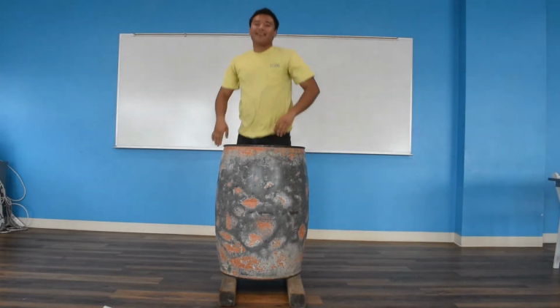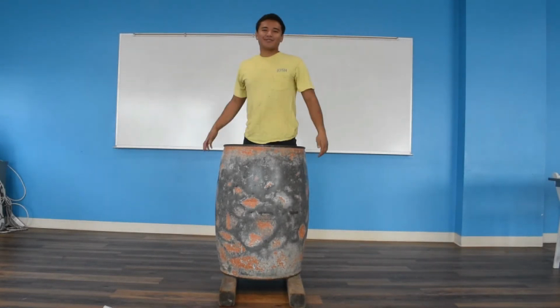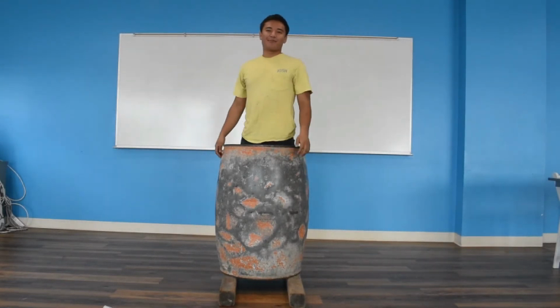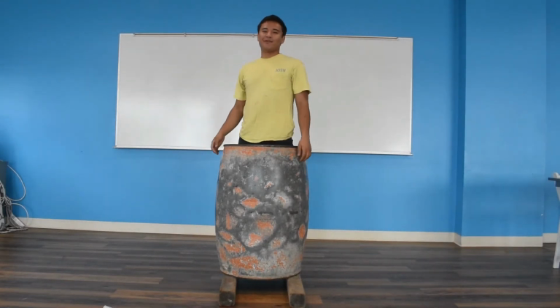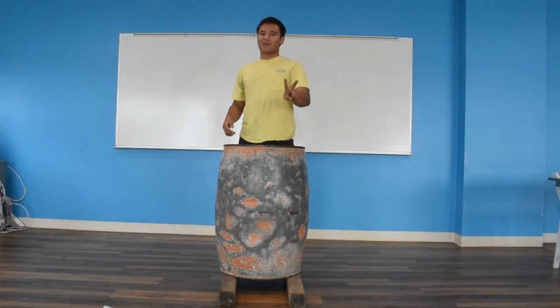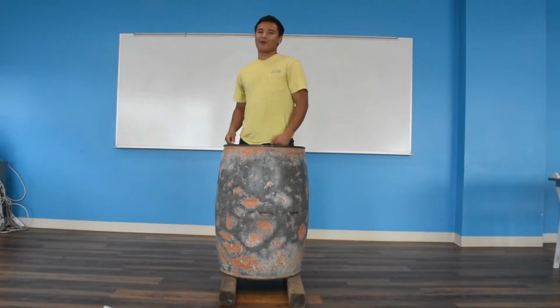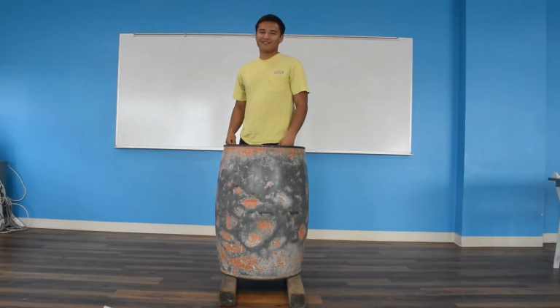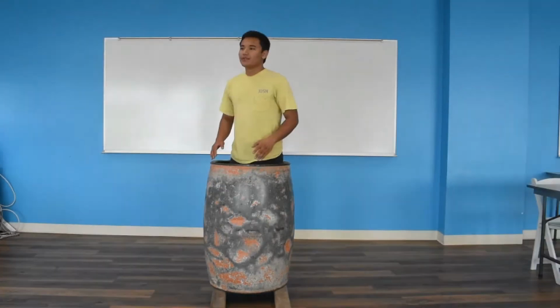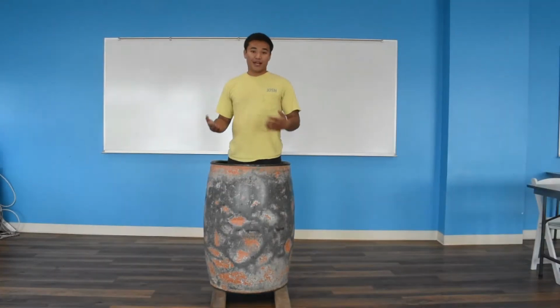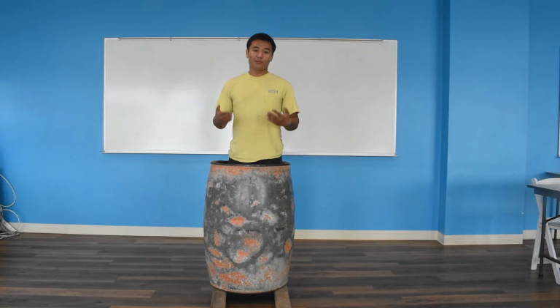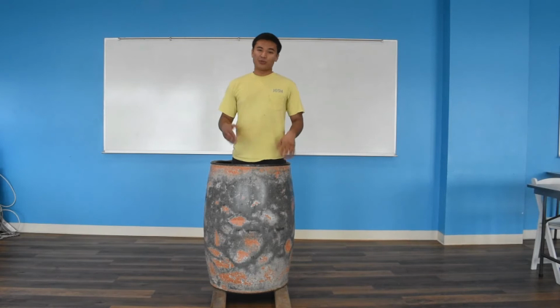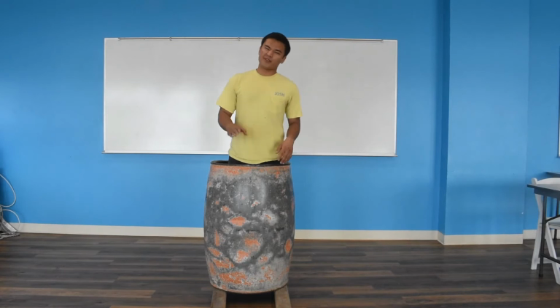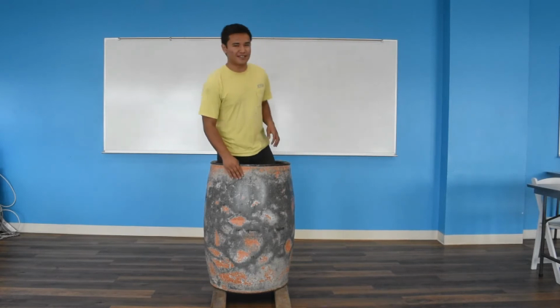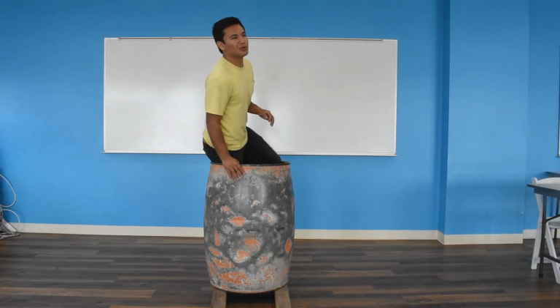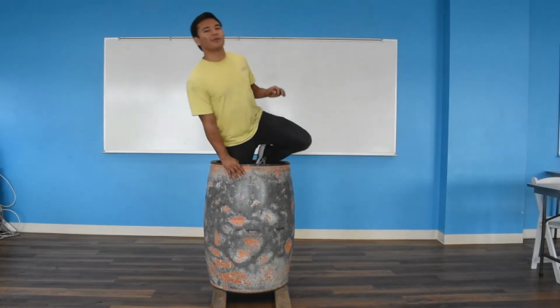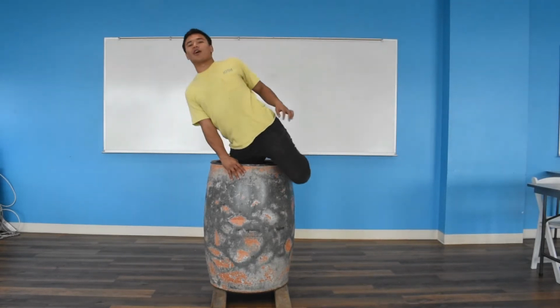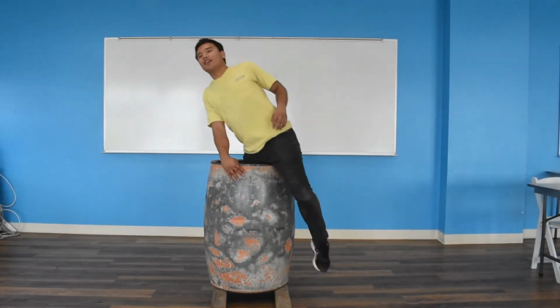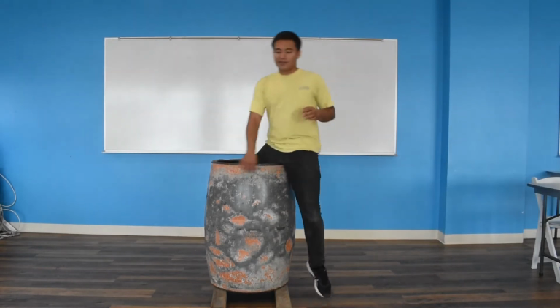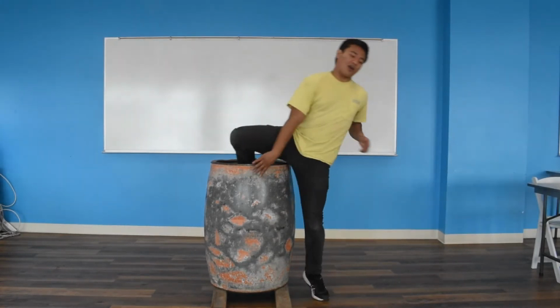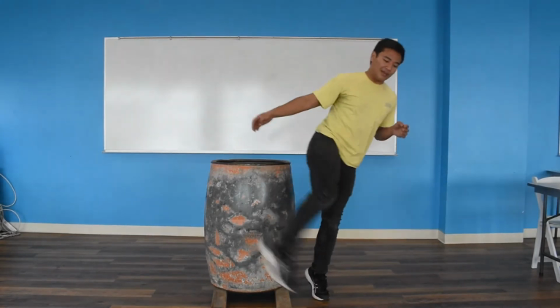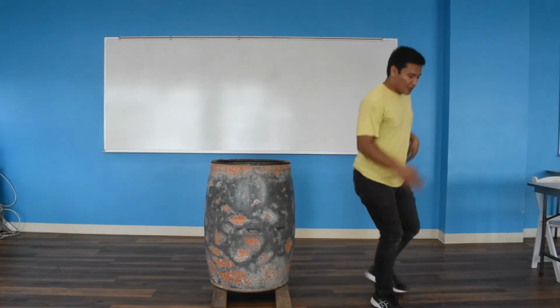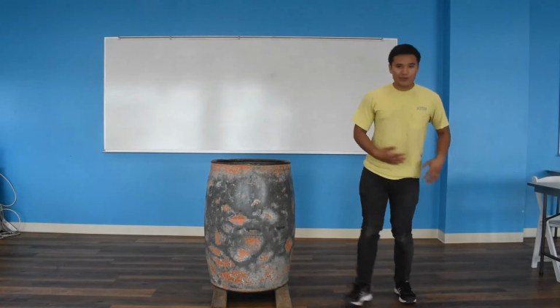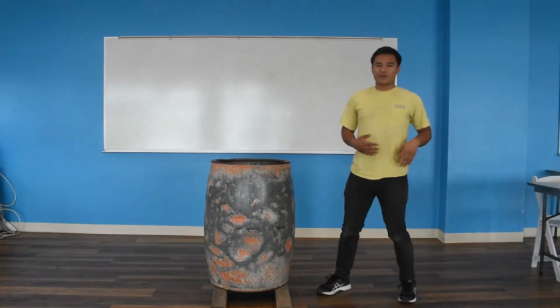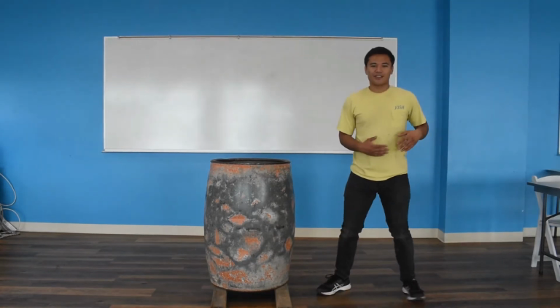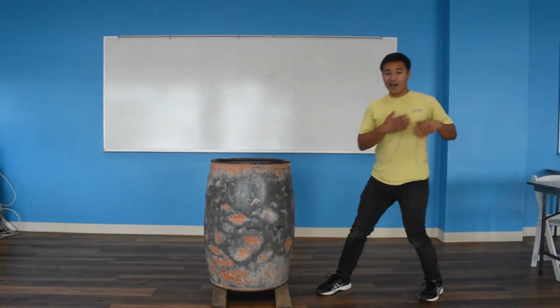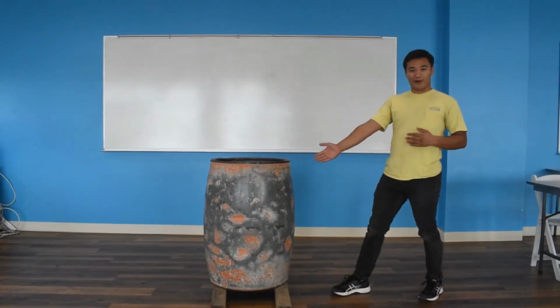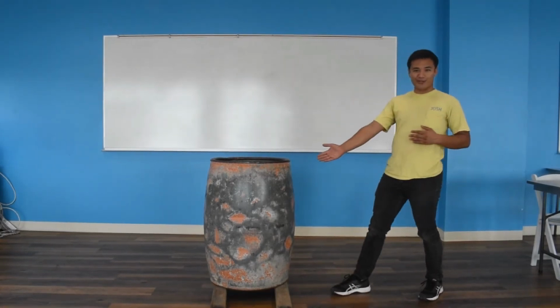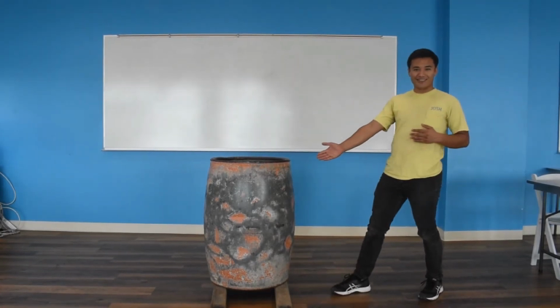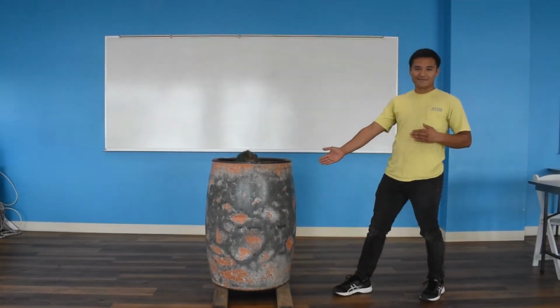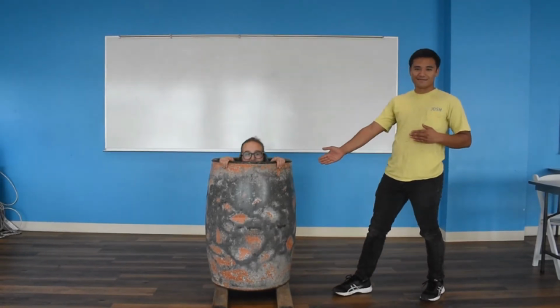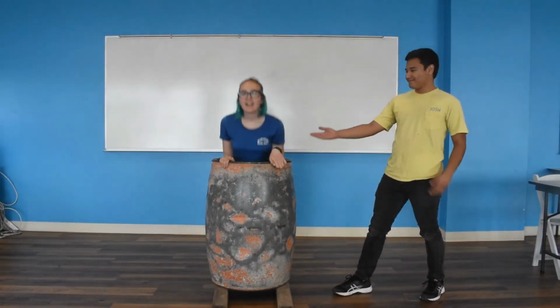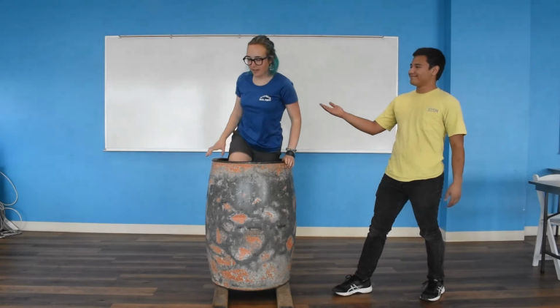Hey guys, welcome to part two of our scuttlebutt tutorial. Today we'll be showing you two different techniques to help you tie a barrel knot. To help demonstrate those techniques, we have my friend Rachel. Hello, I'm Rachel.